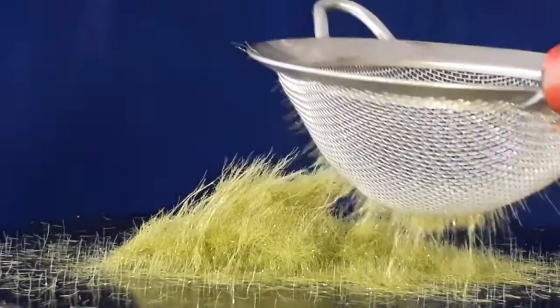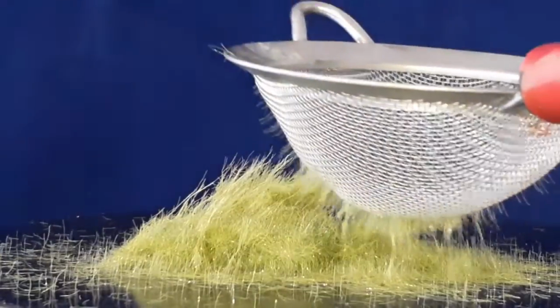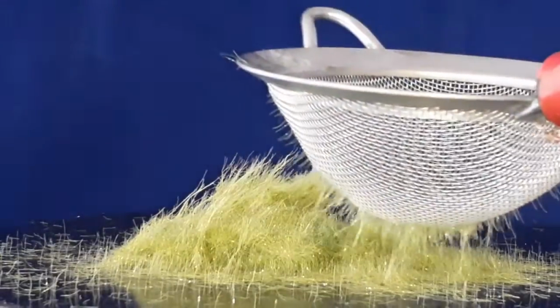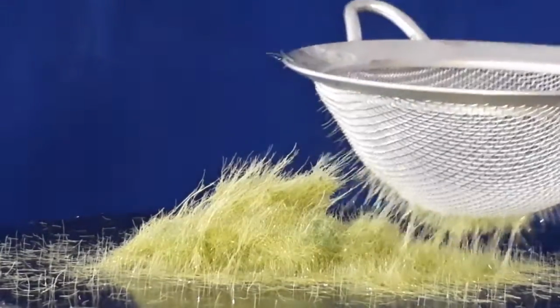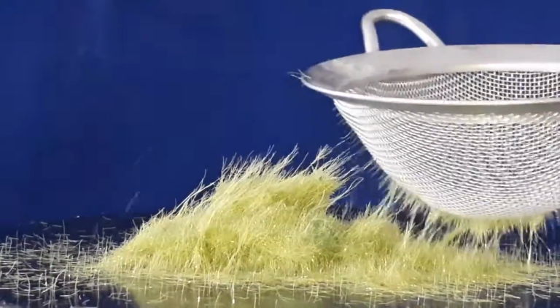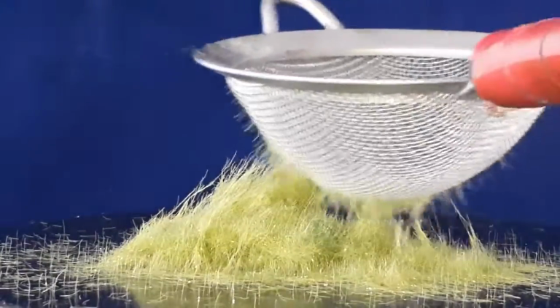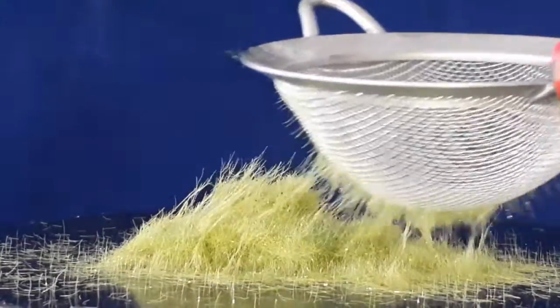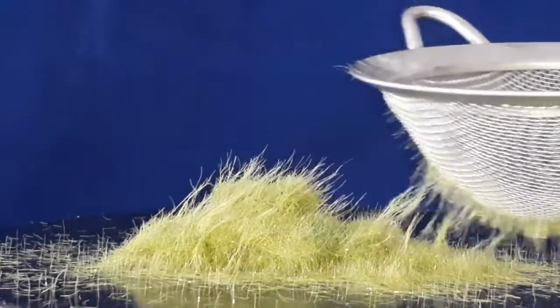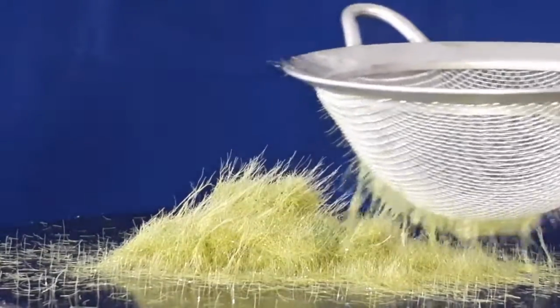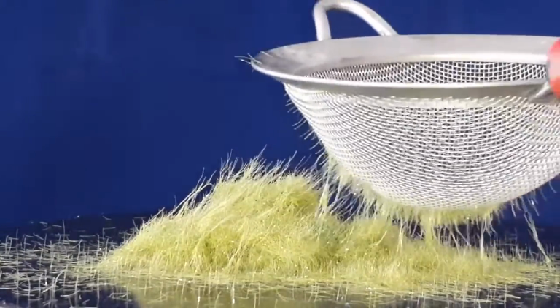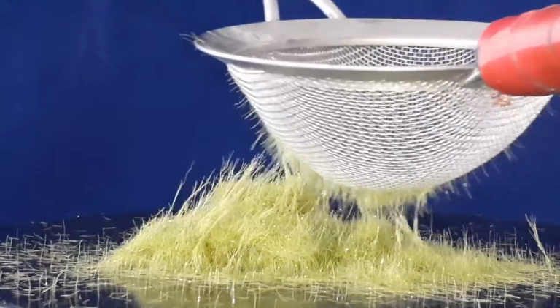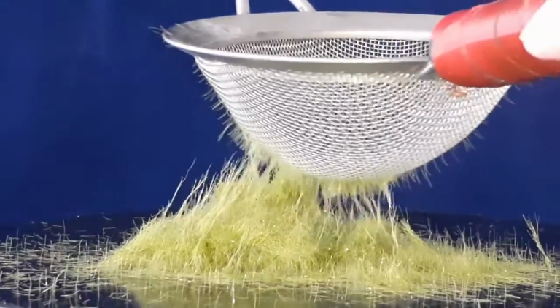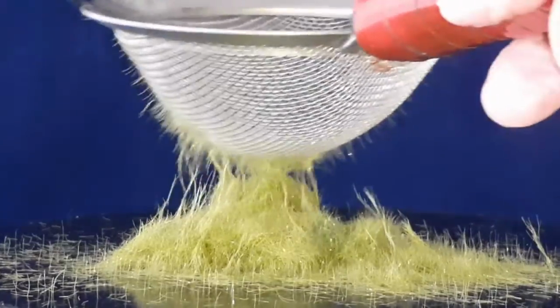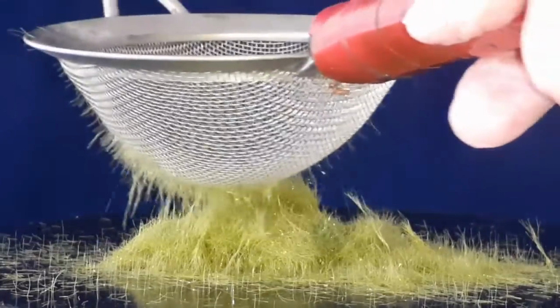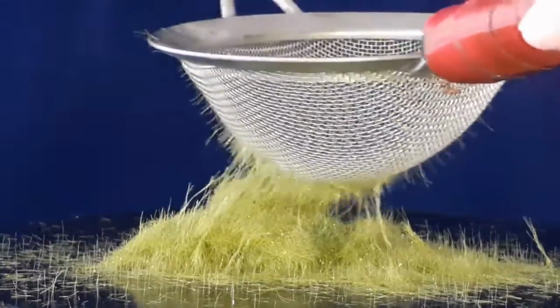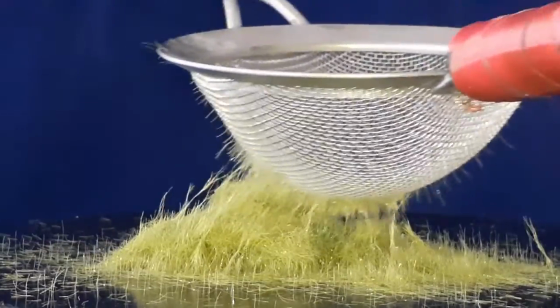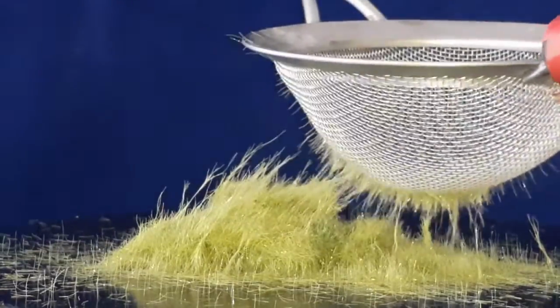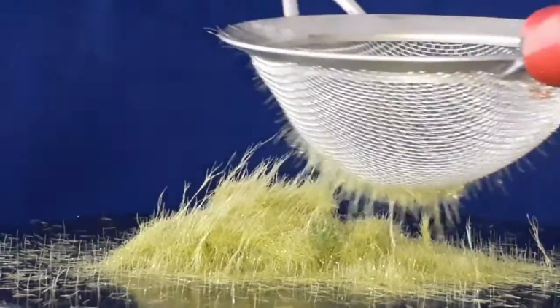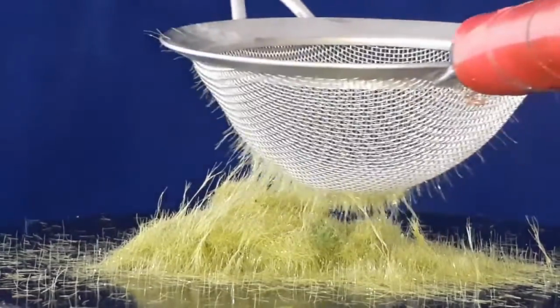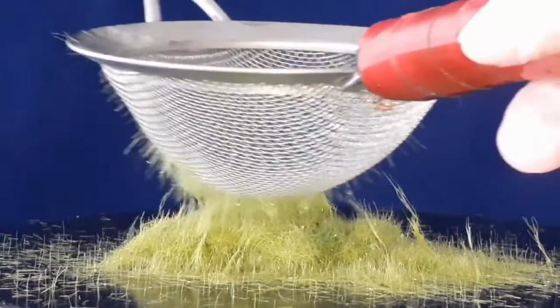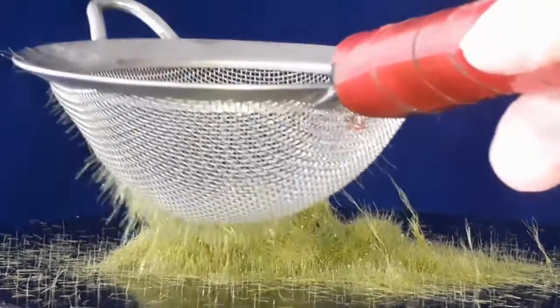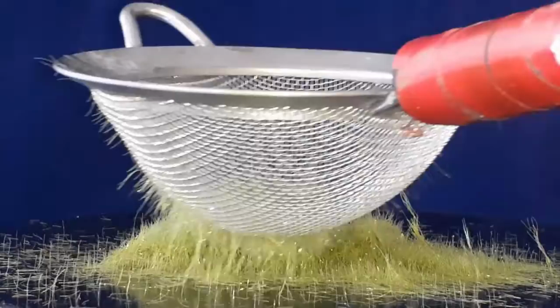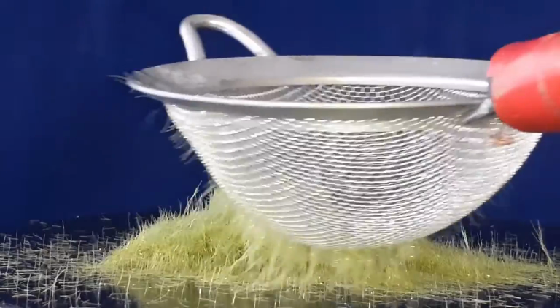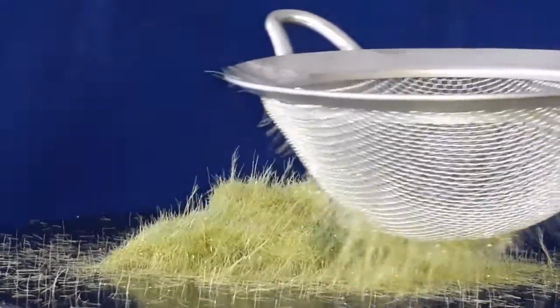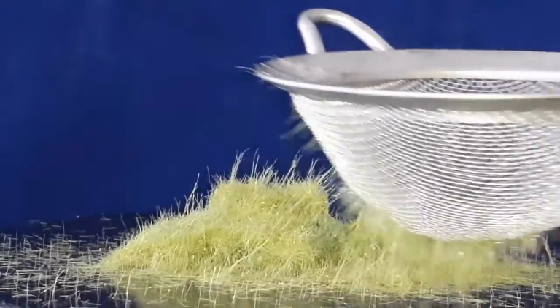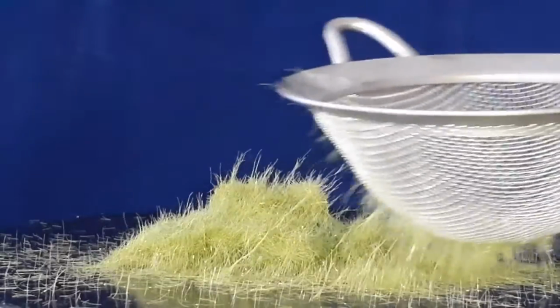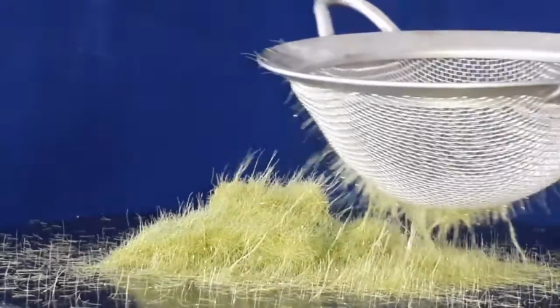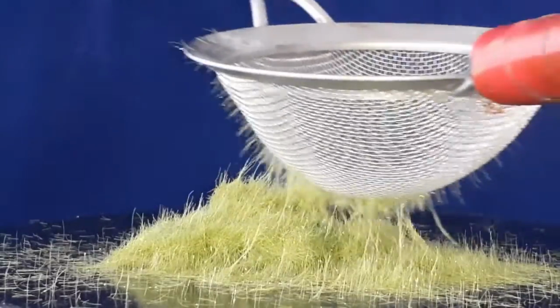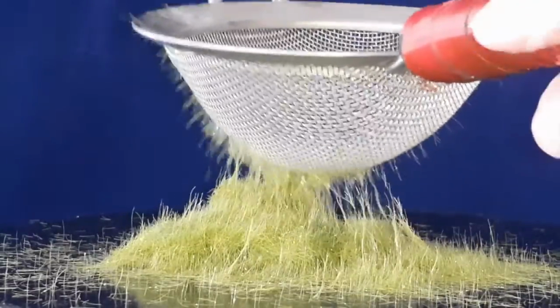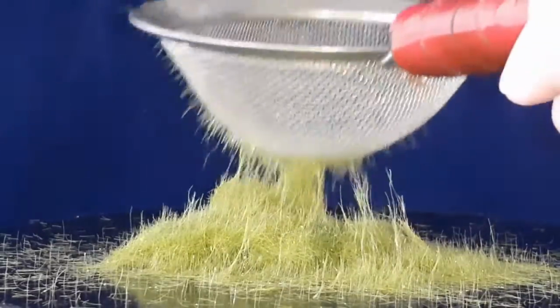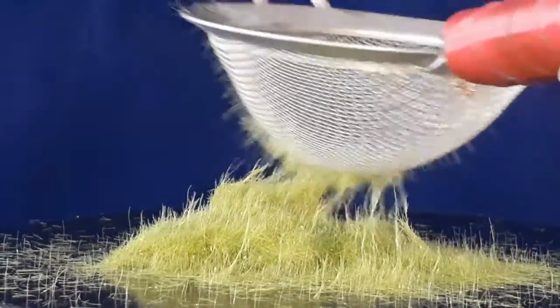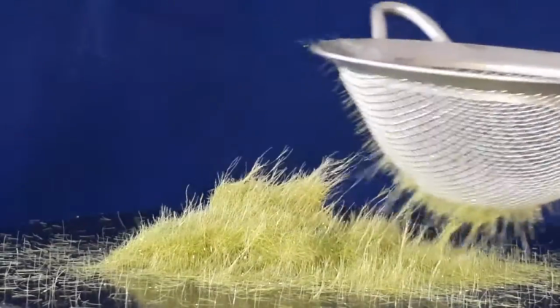So what you see here is two things. One is how well the unit pulls grass, and the other is how well grass will stand up when it is dropped from a shaker, strainer, or your fingers.